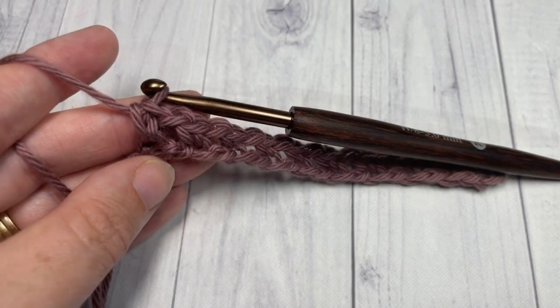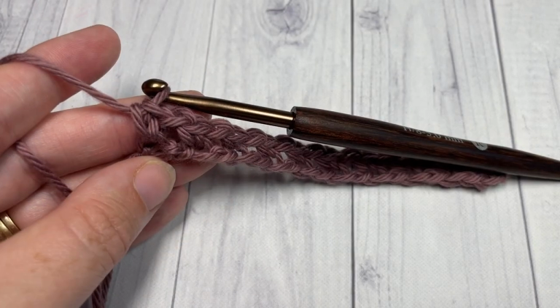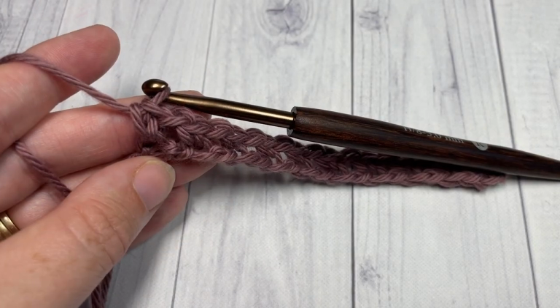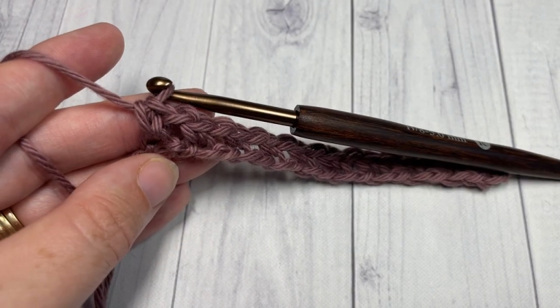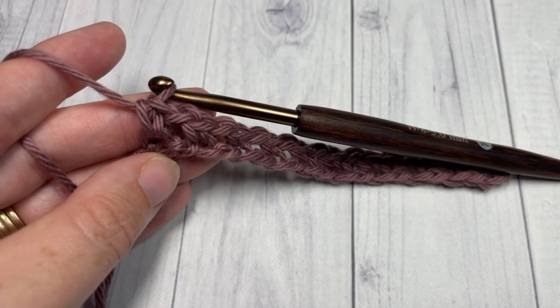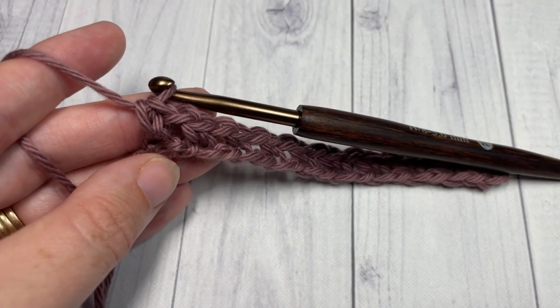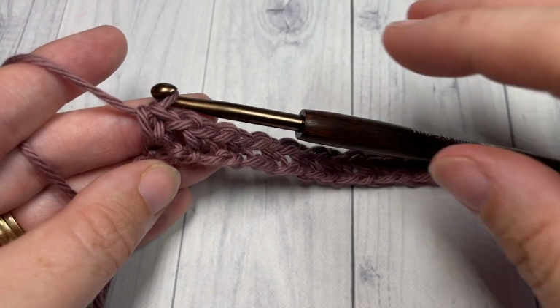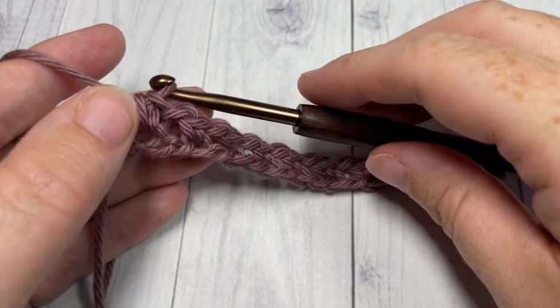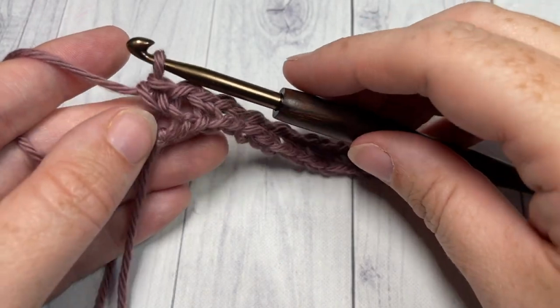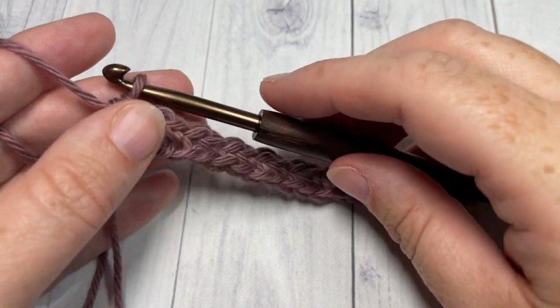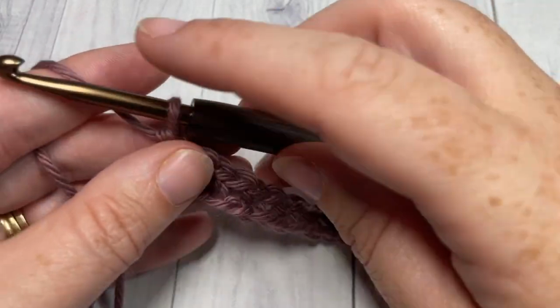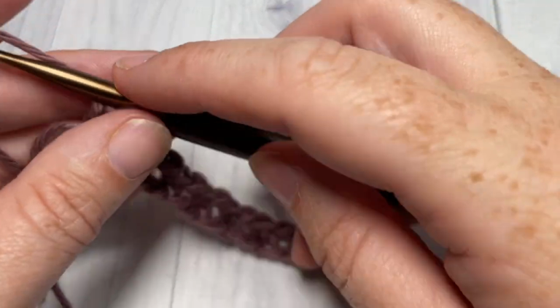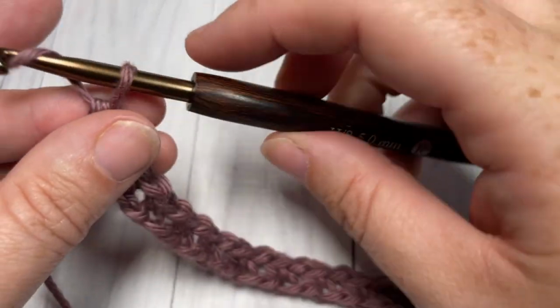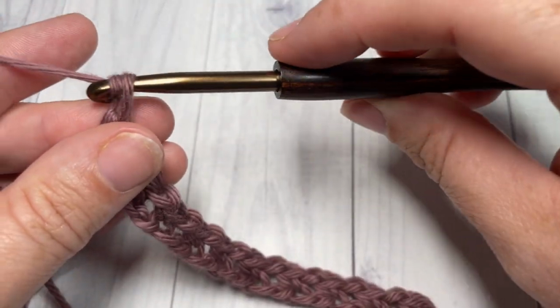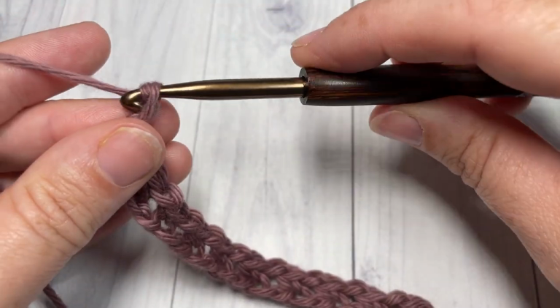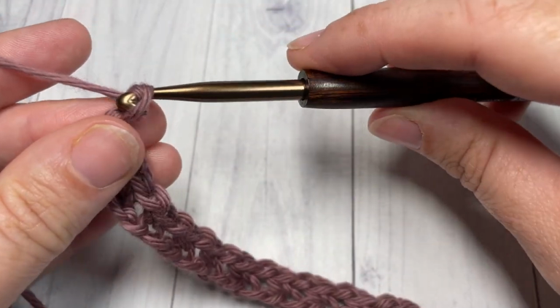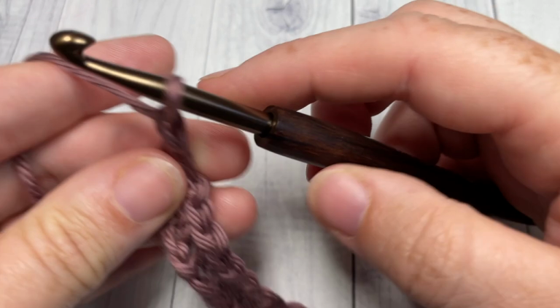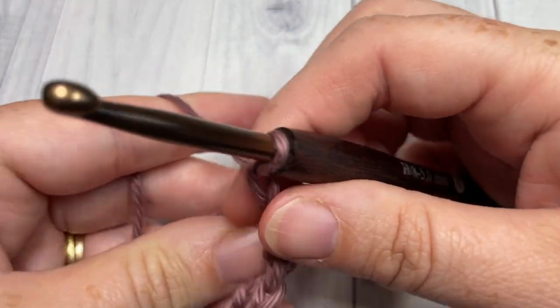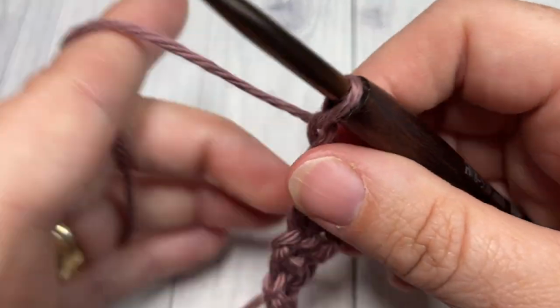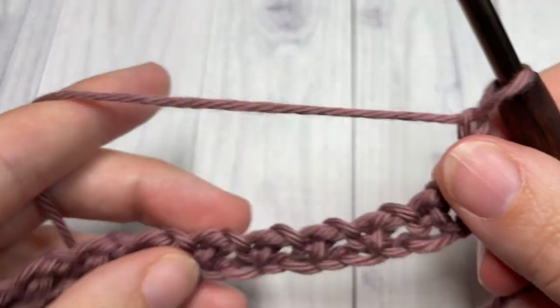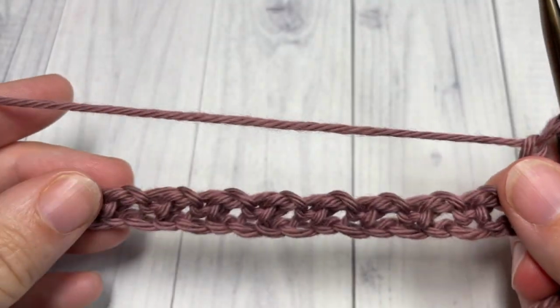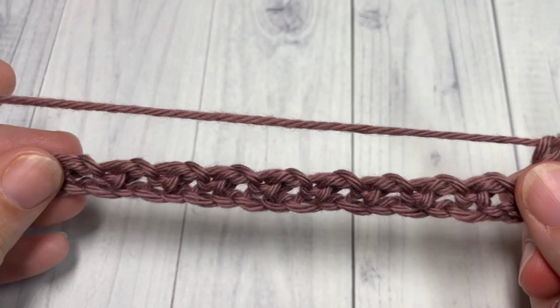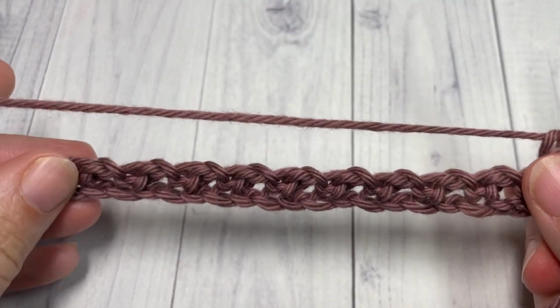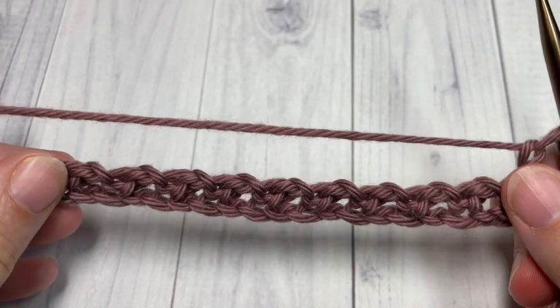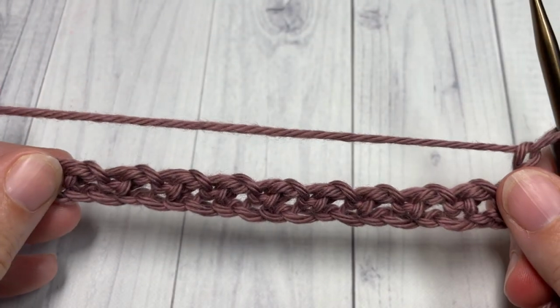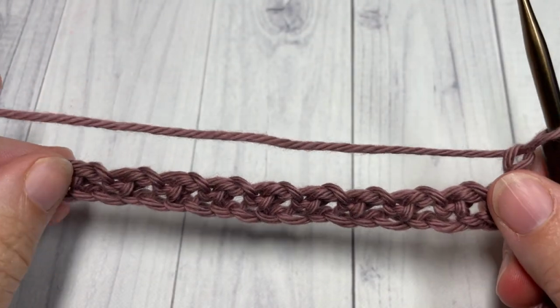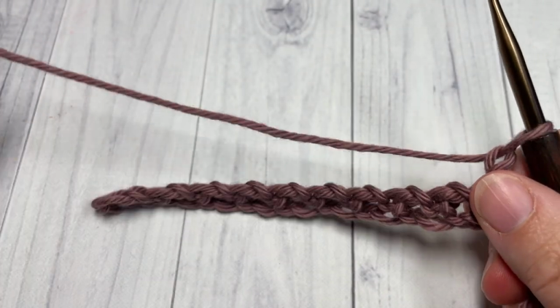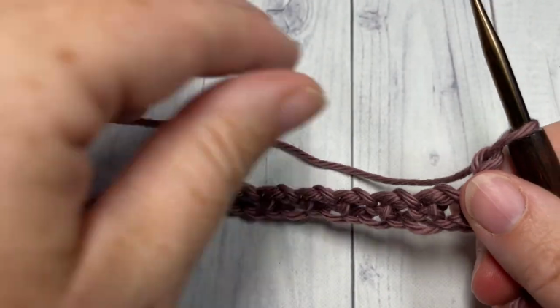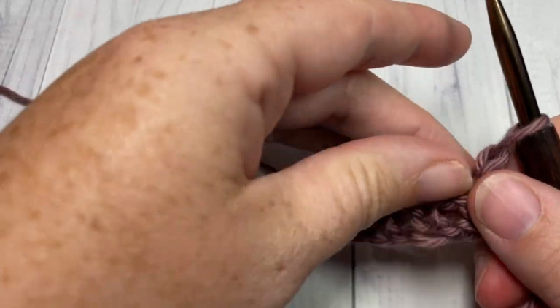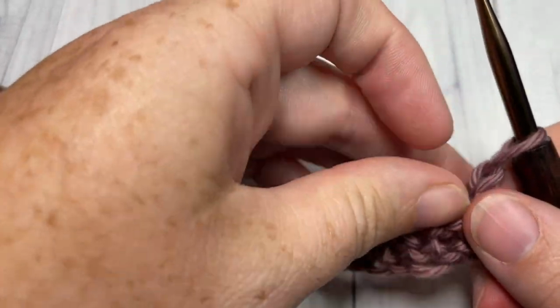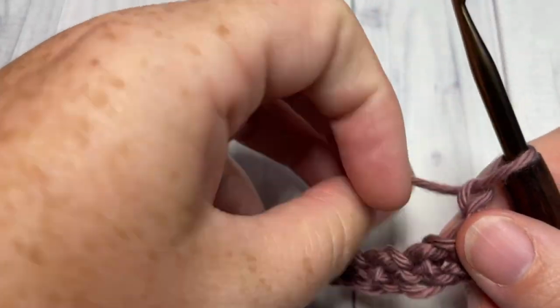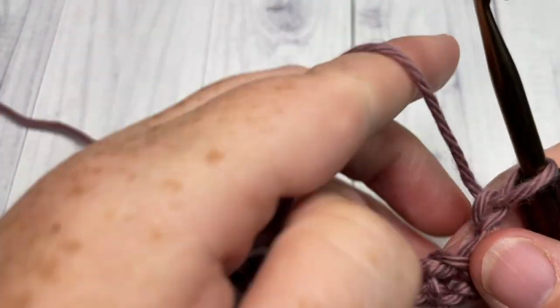When you come all the way across, chain one and turn your work. For row two, we're going to begin by working a single crochet into the top of the first stitch.